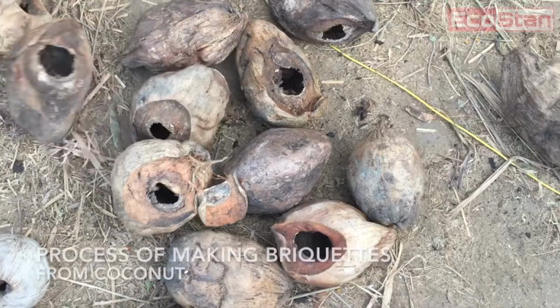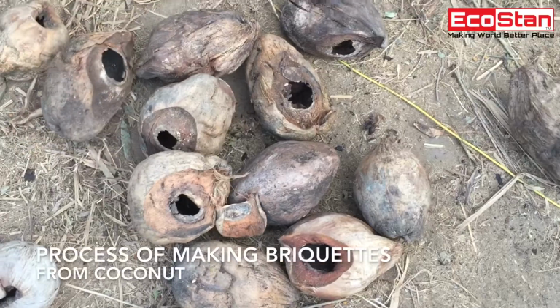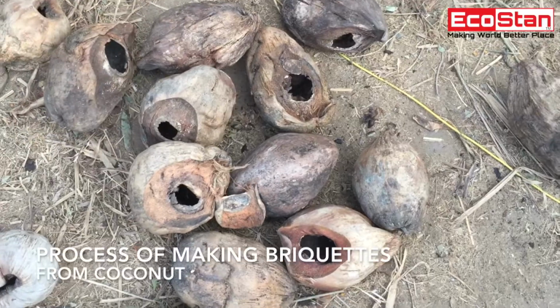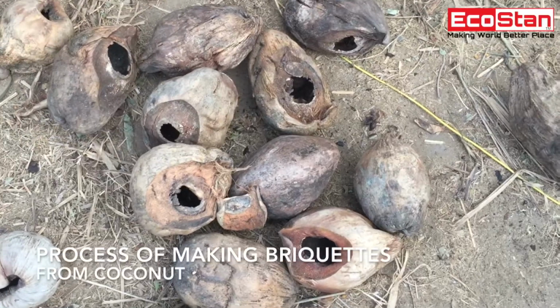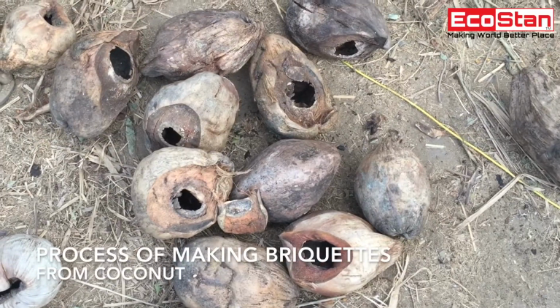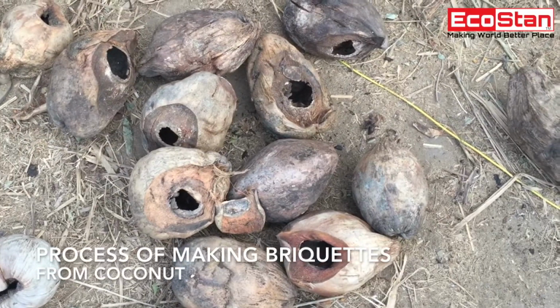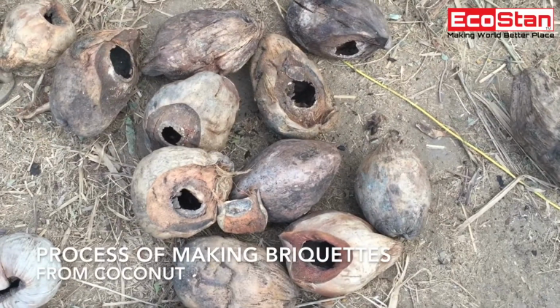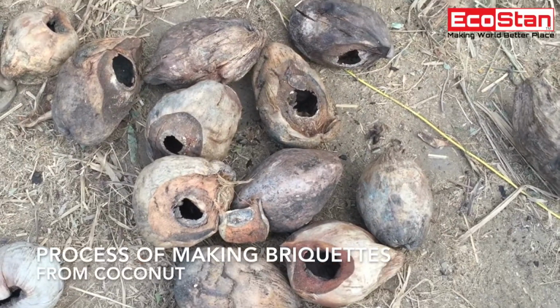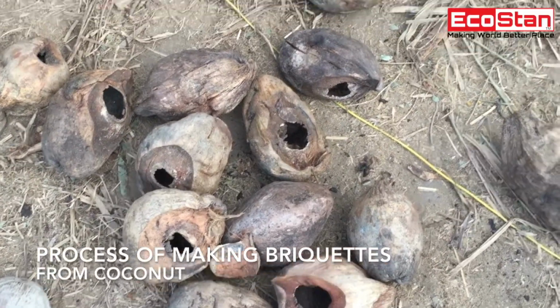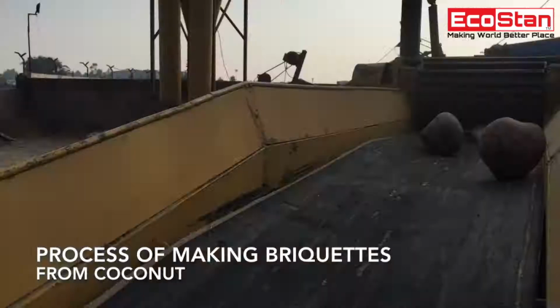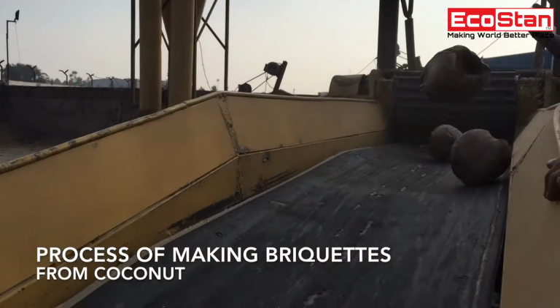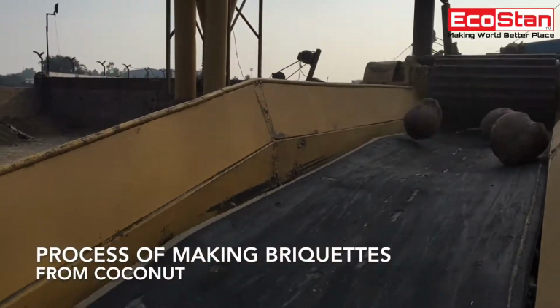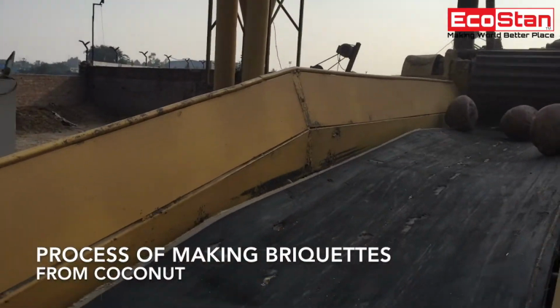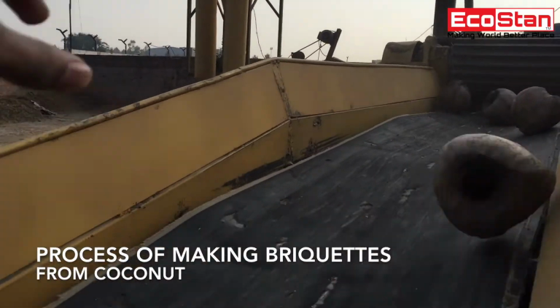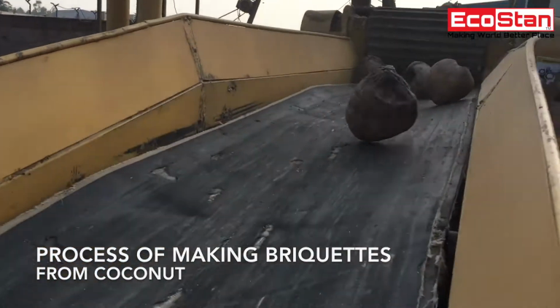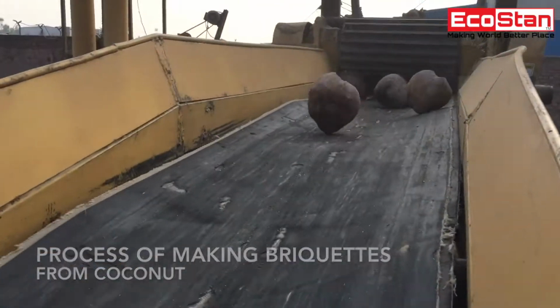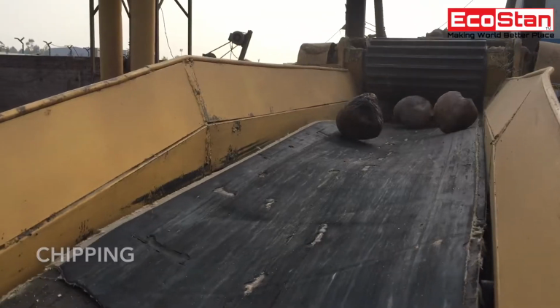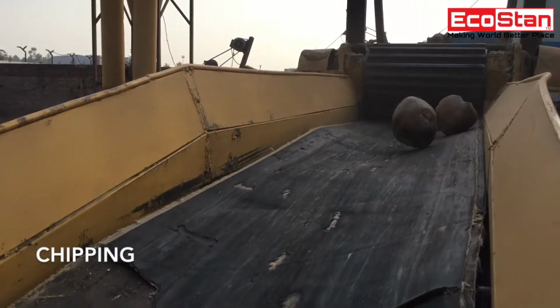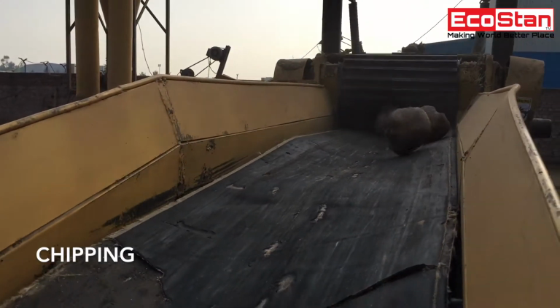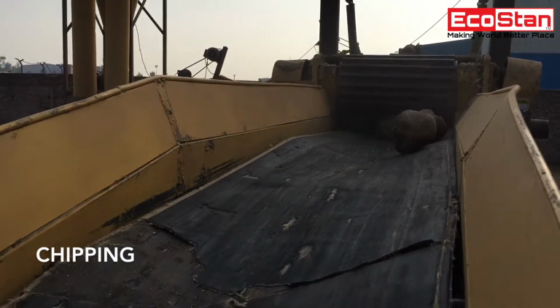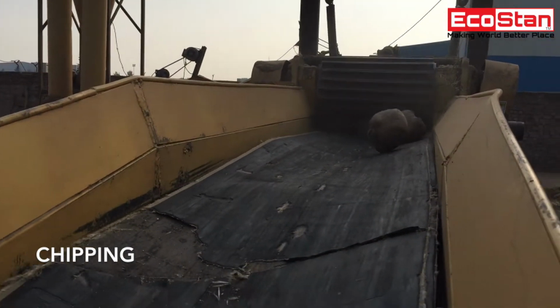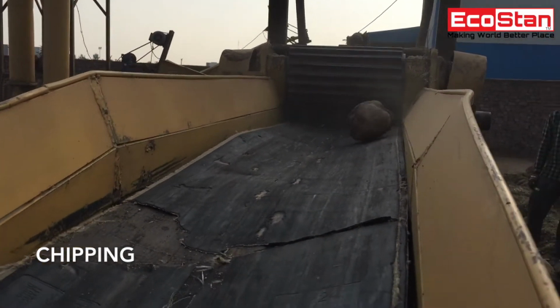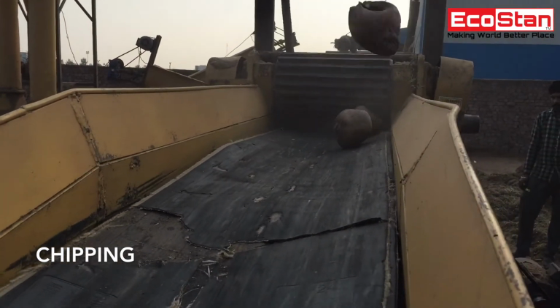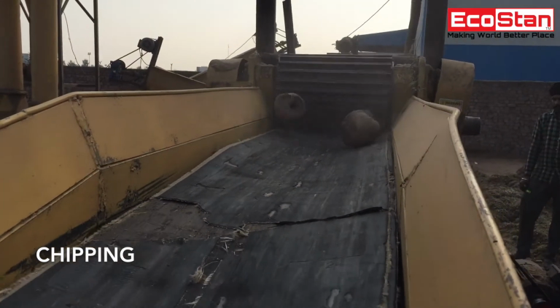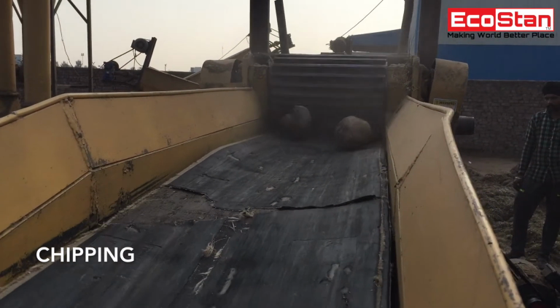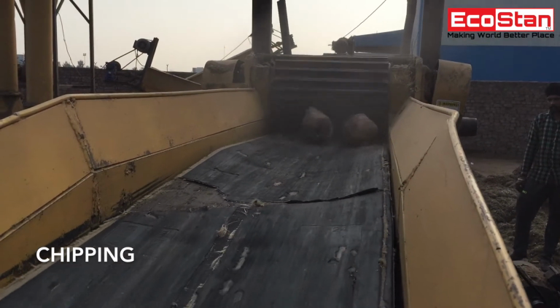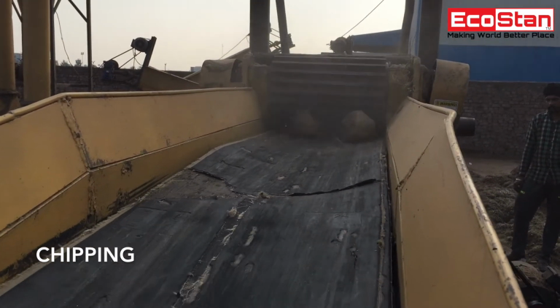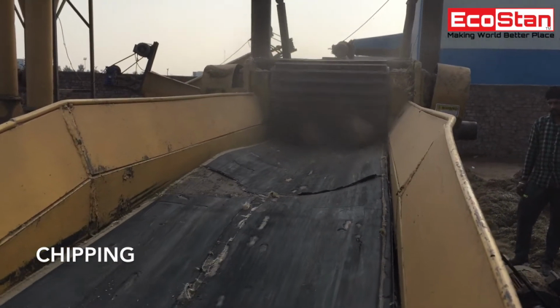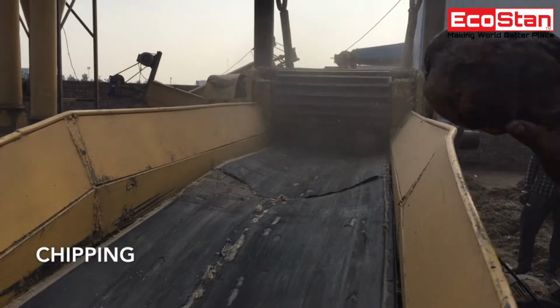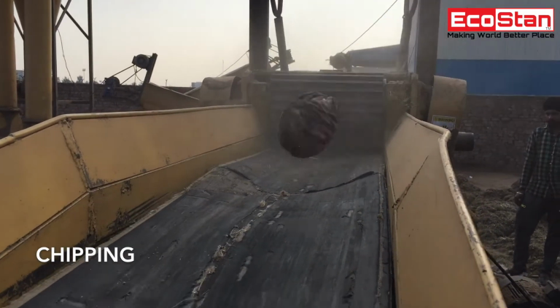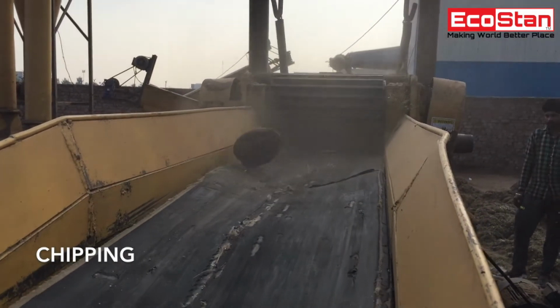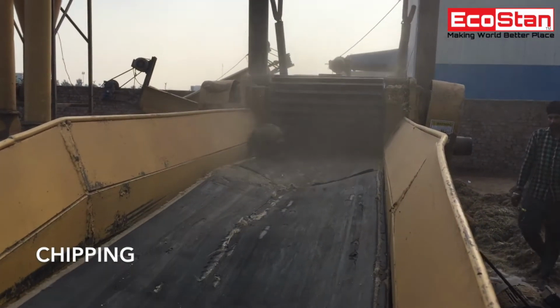Make briquettes of coconut with the help of EcoStan briquetting plant. First, coconuts are chipped with the help of EcoStan chipper grinder.